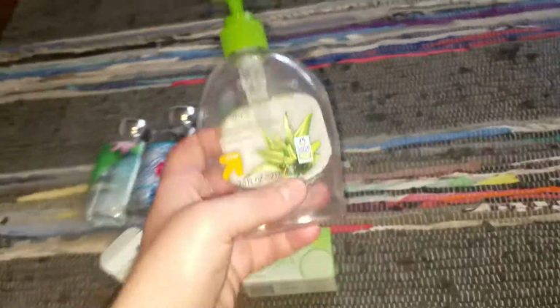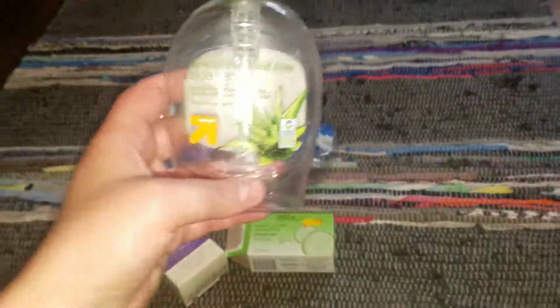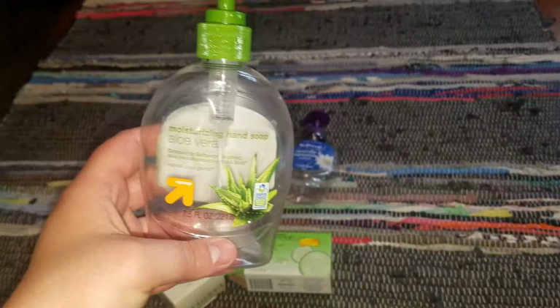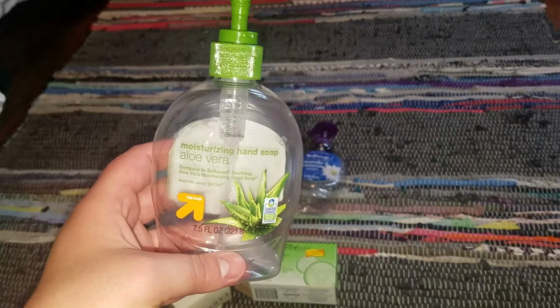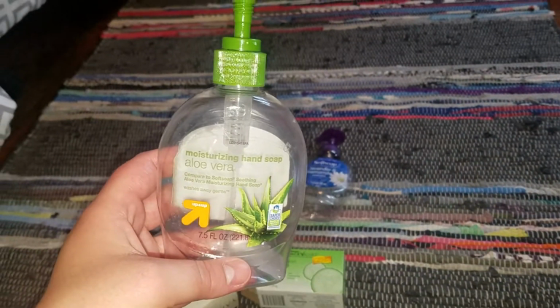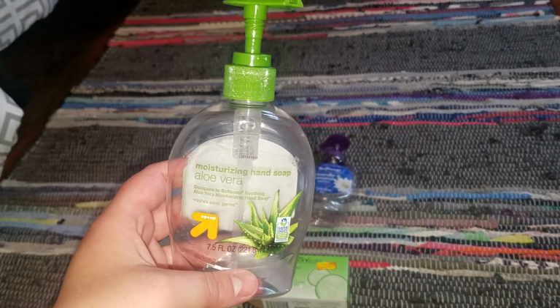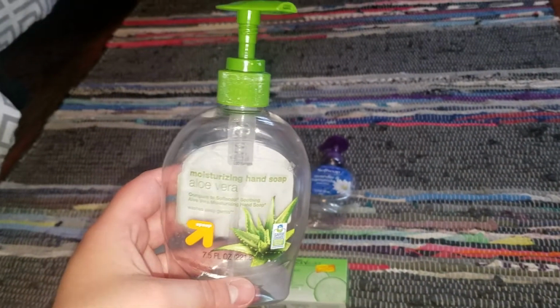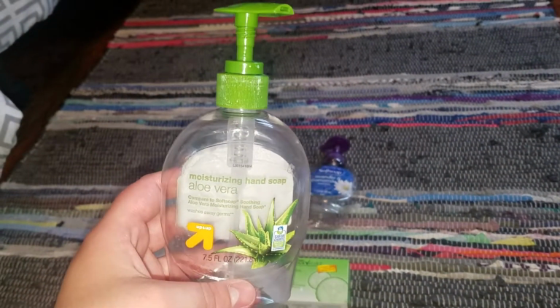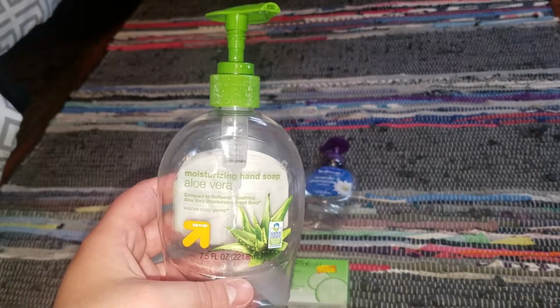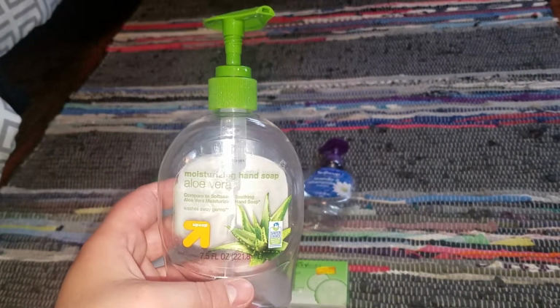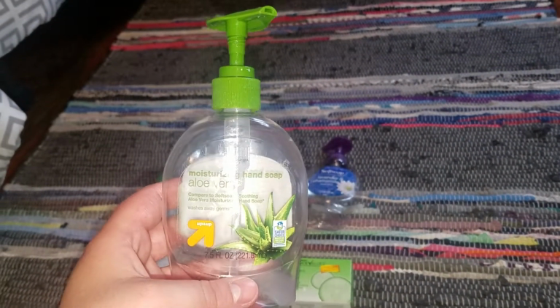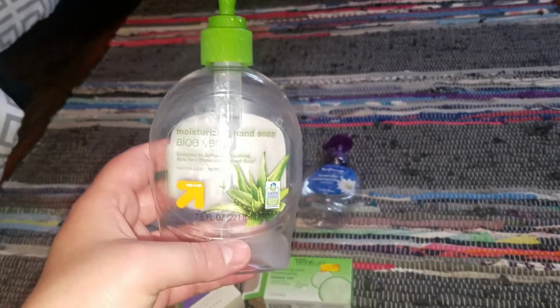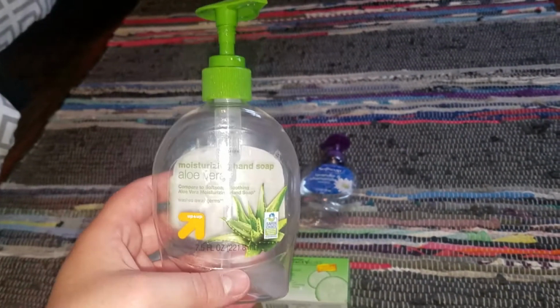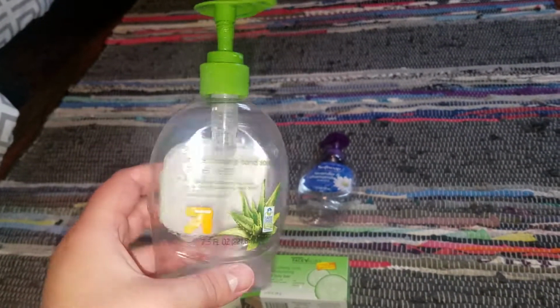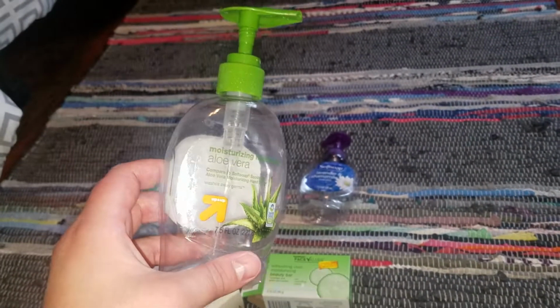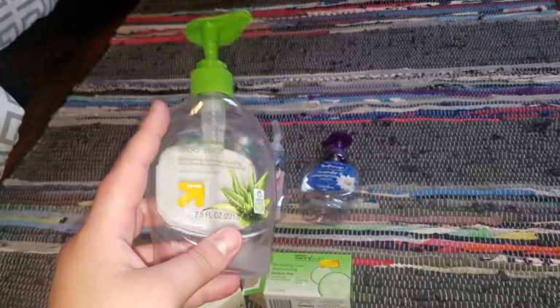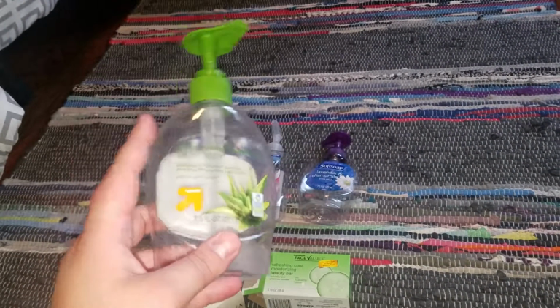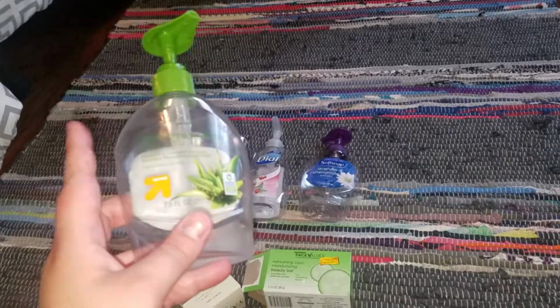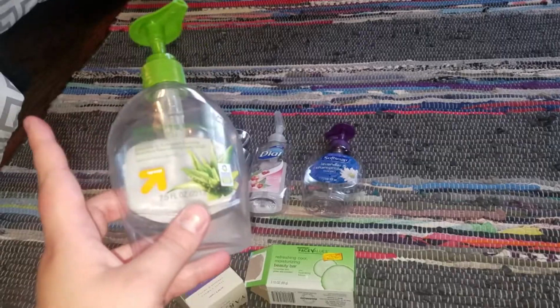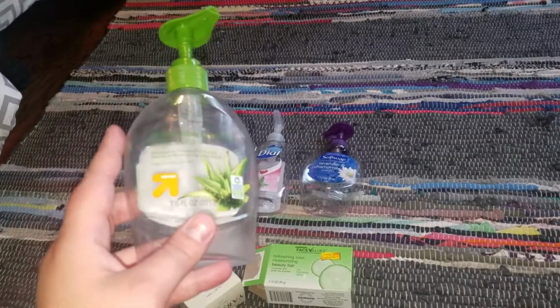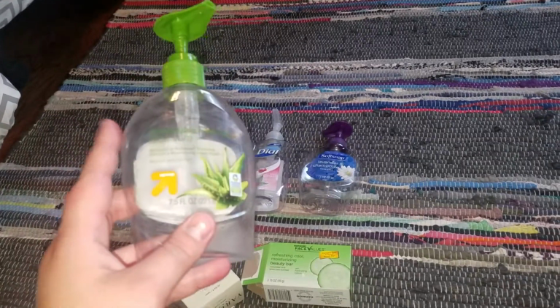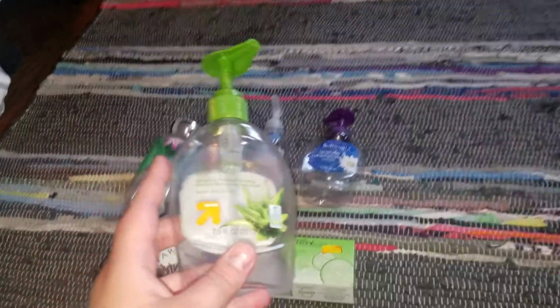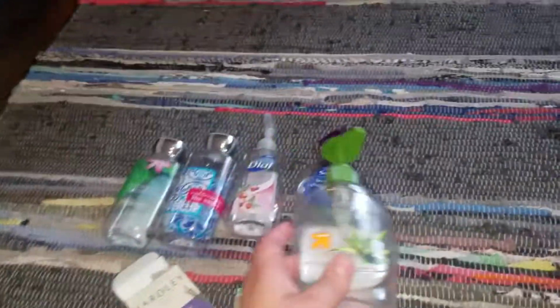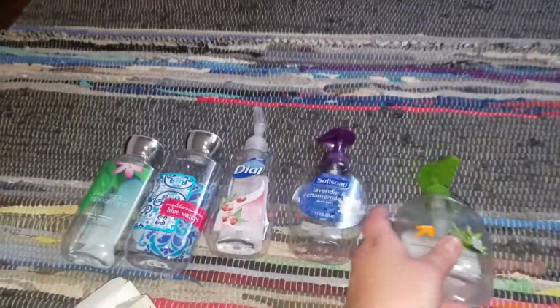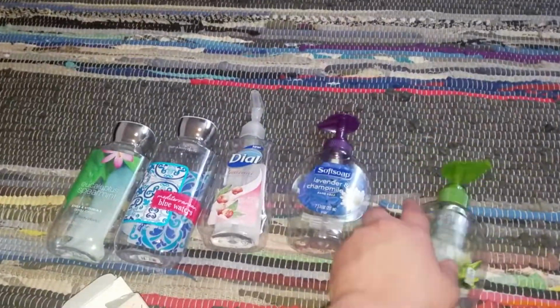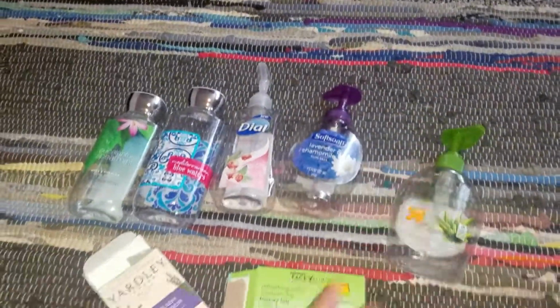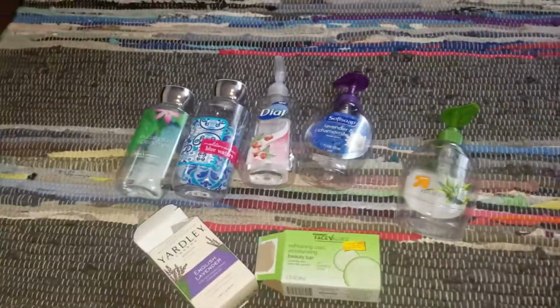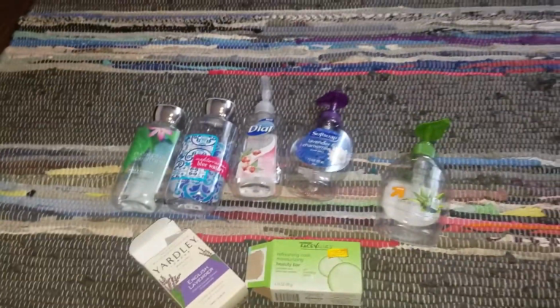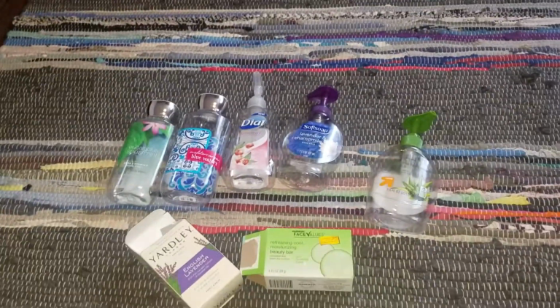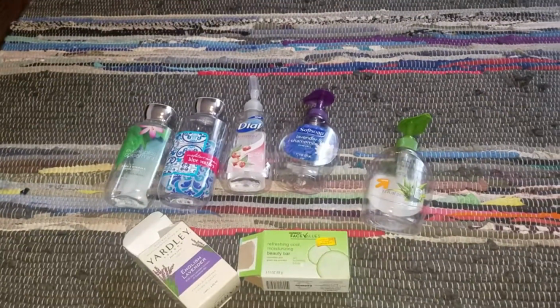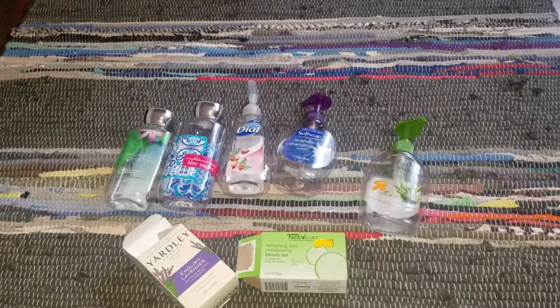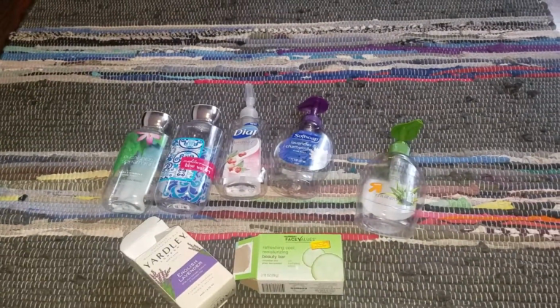Next is the Up & Up brand Moisturizing Hand Soap with Aloe Vera. I kept this in my kitchen — it was very creamy and I would repurchase this again. I'll switch these out and show you guys some more.